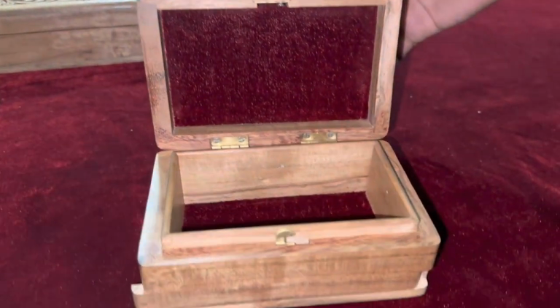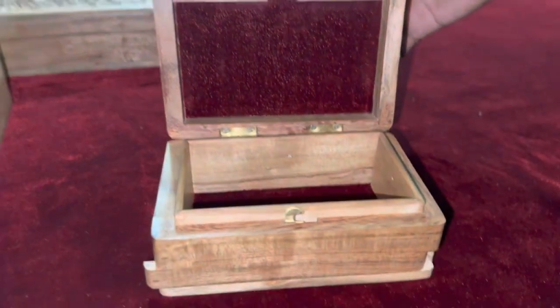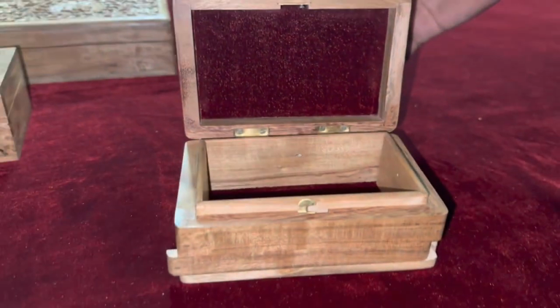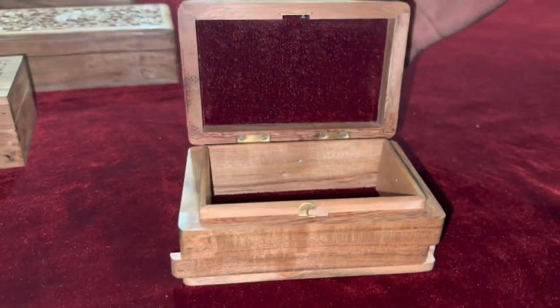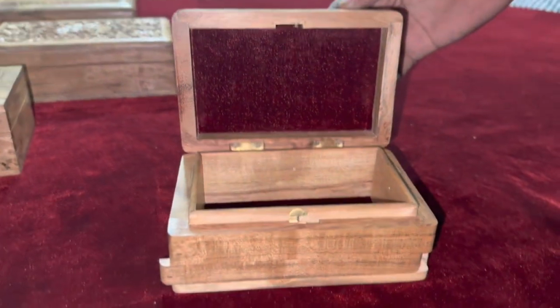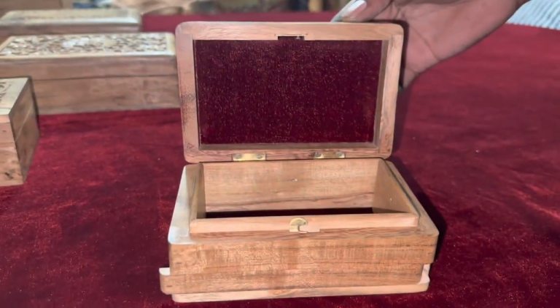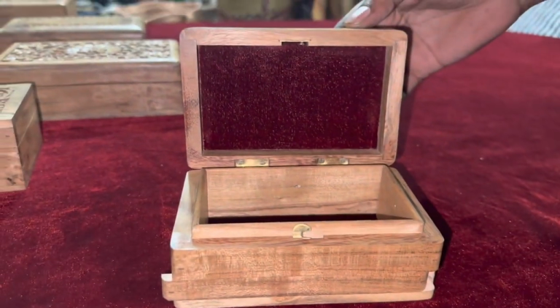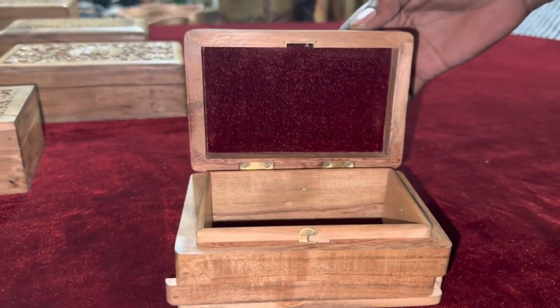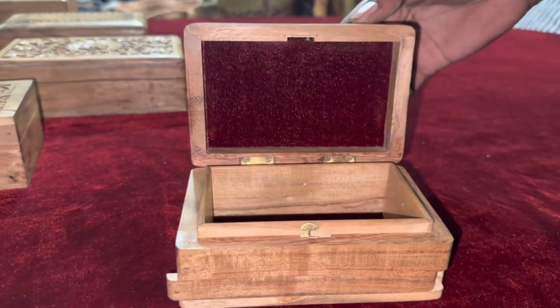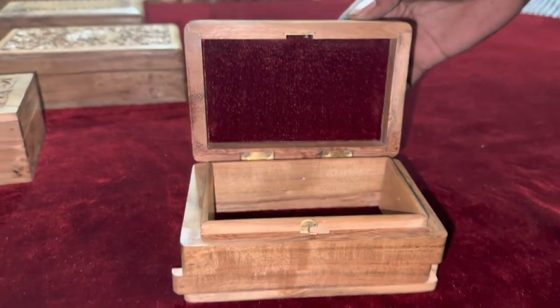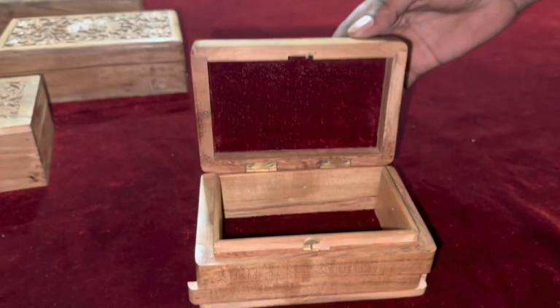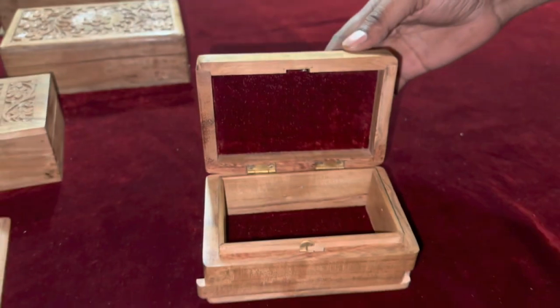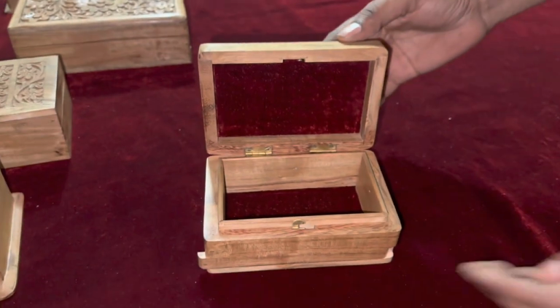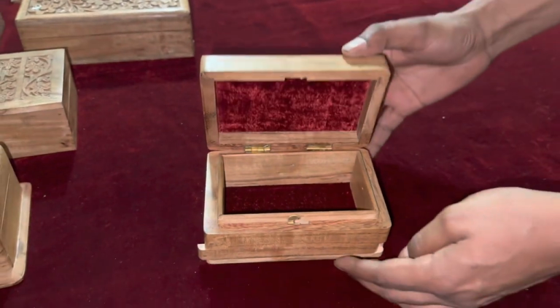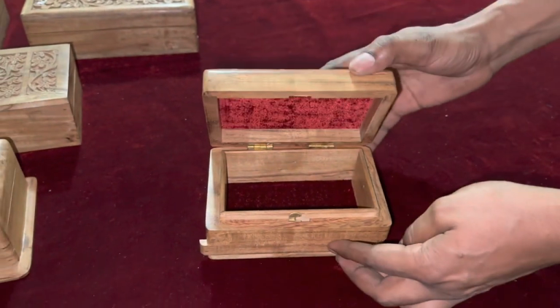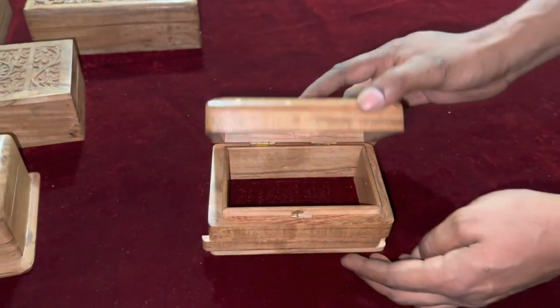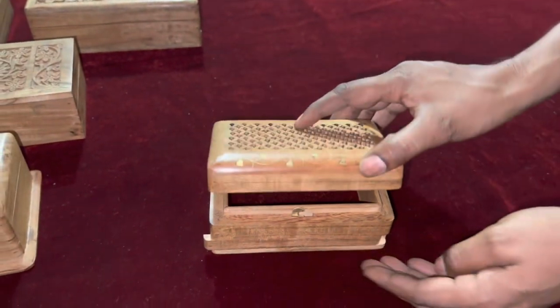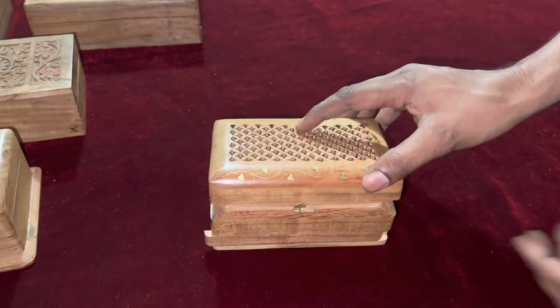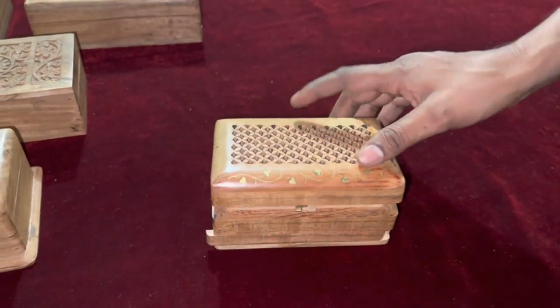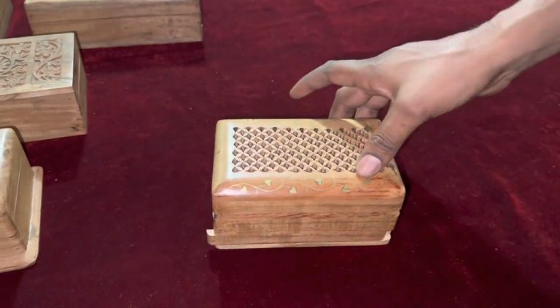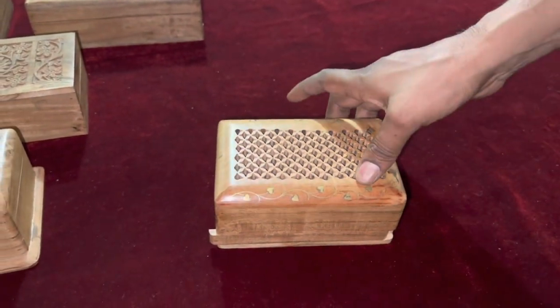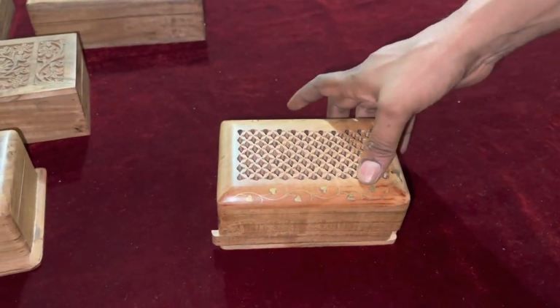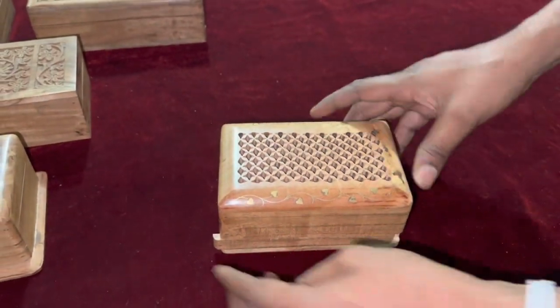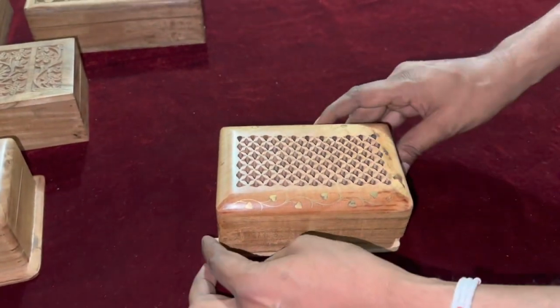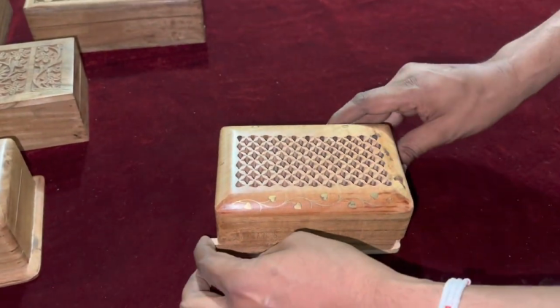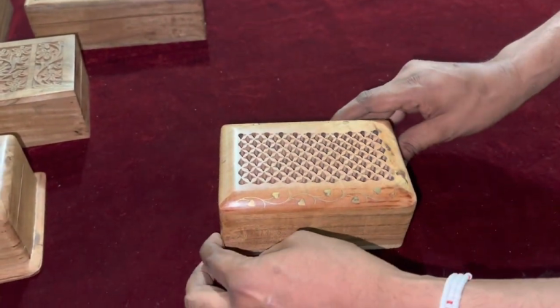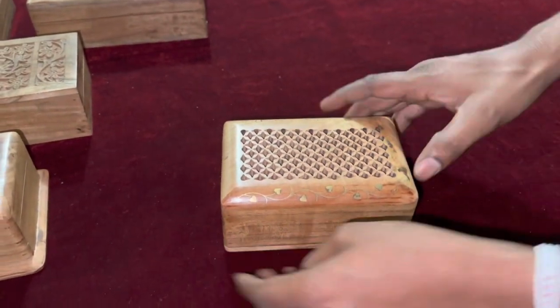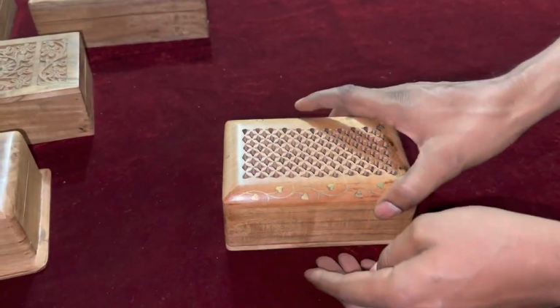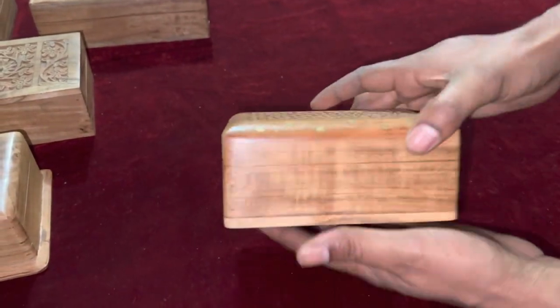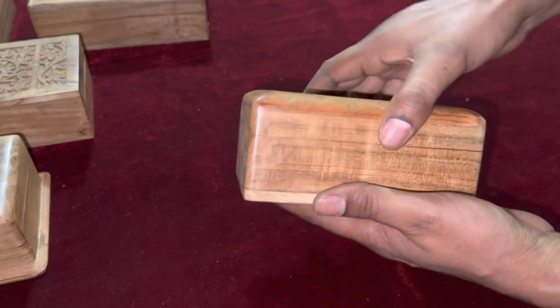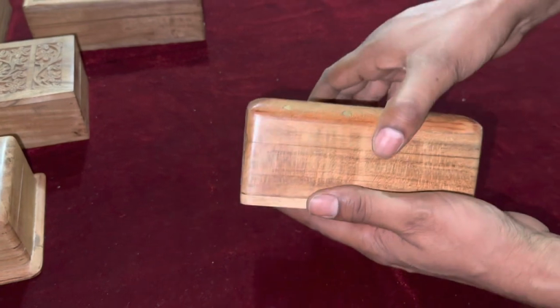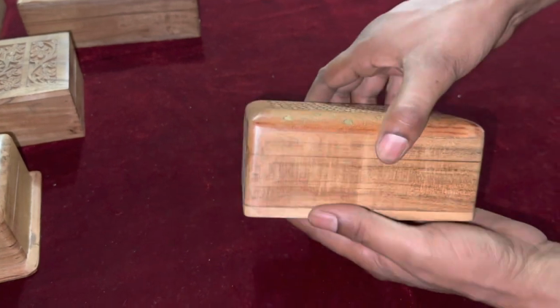जुड़े रहिए हमारे साथ हमारी इस प्यारी सी यात्रा में, जहां आप और हम मिलकर जानेंगे हिंदुस्तान की खुबसूरत craft के बारे में.